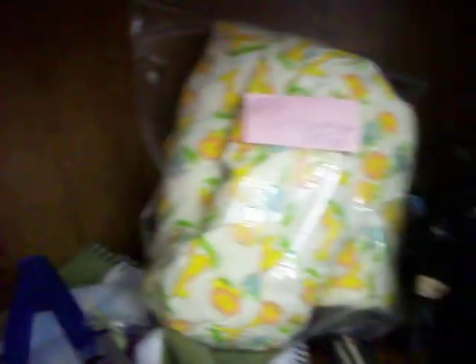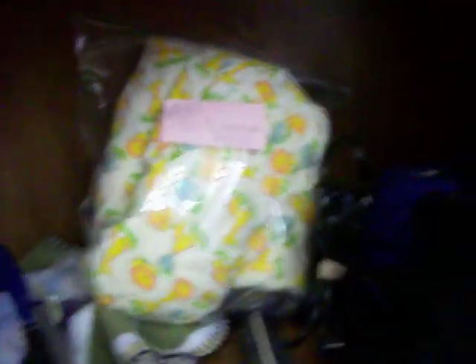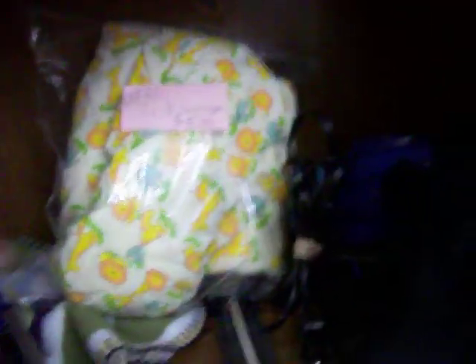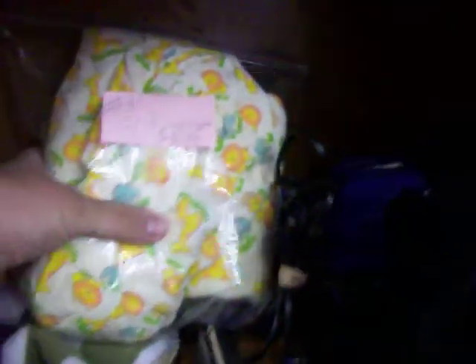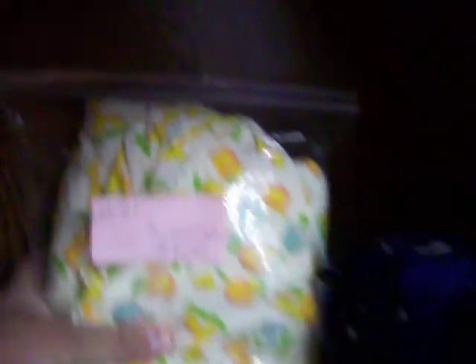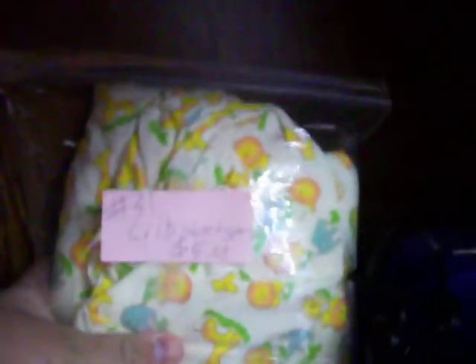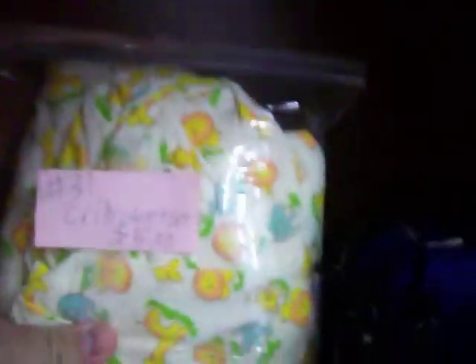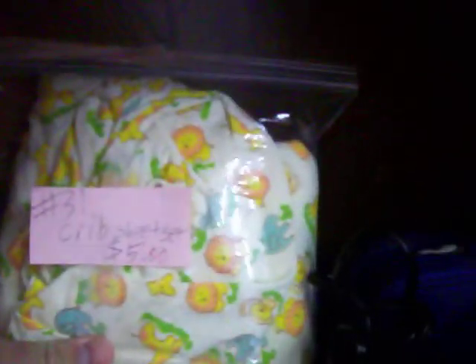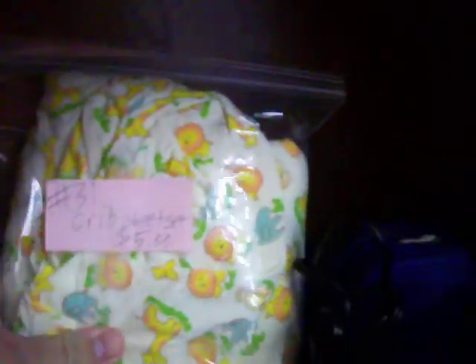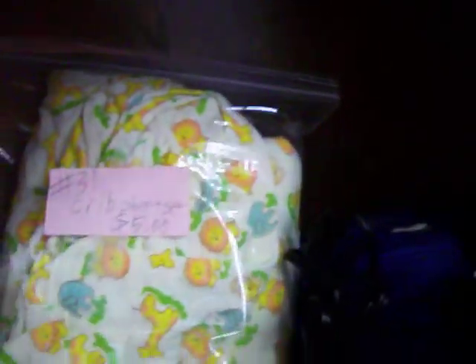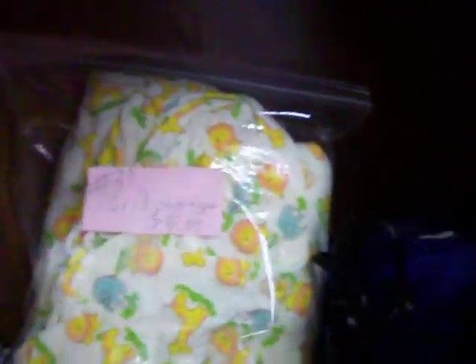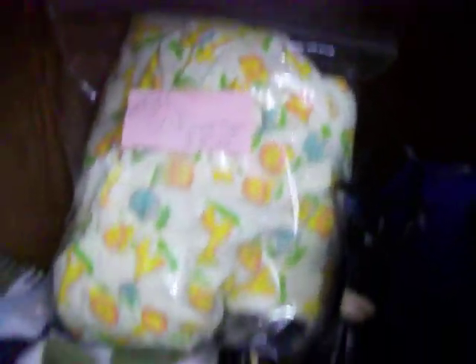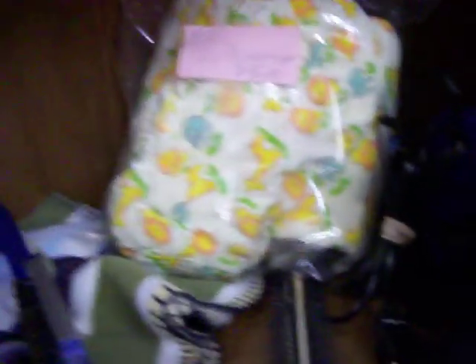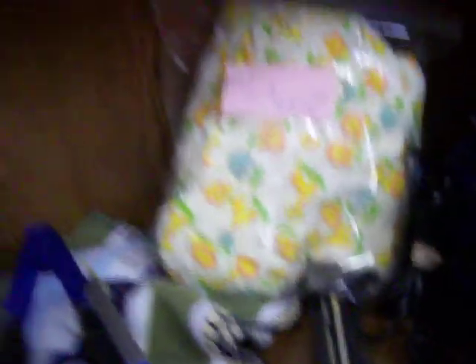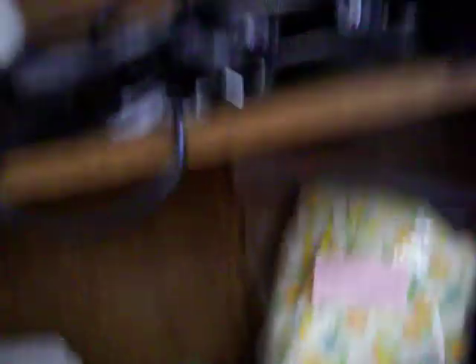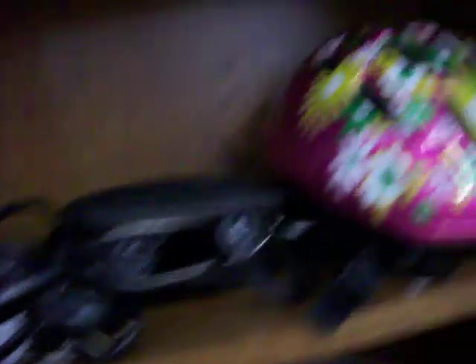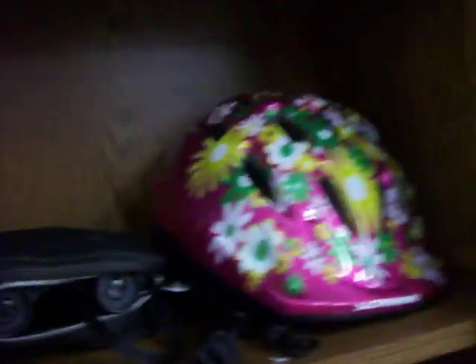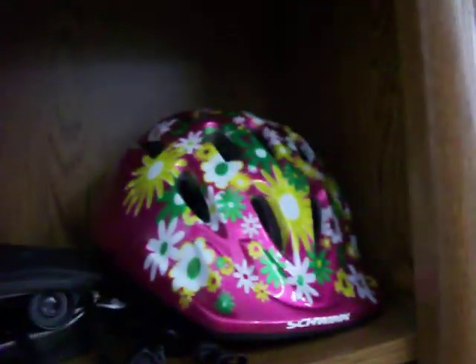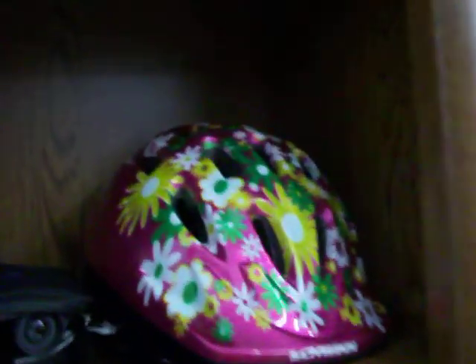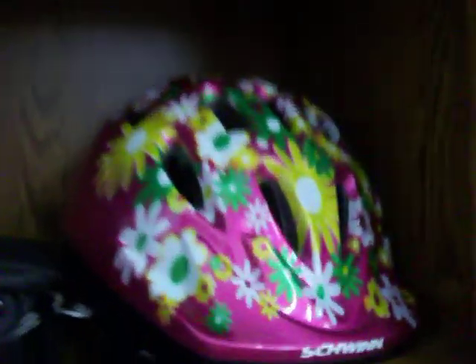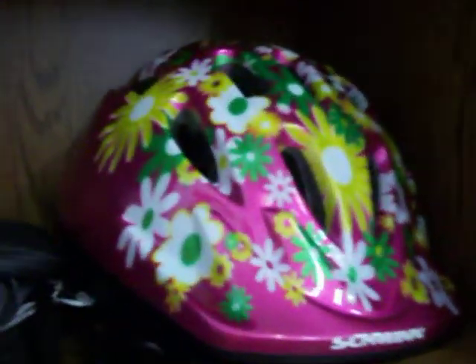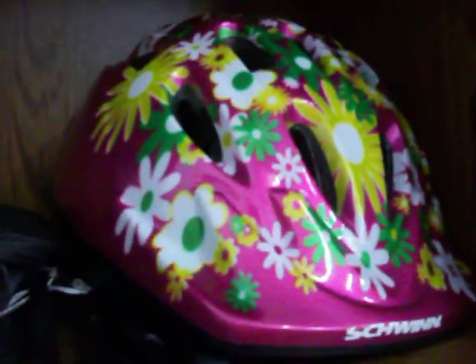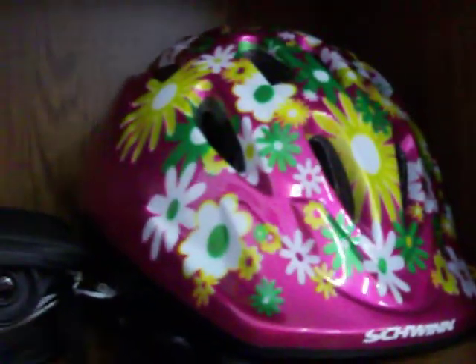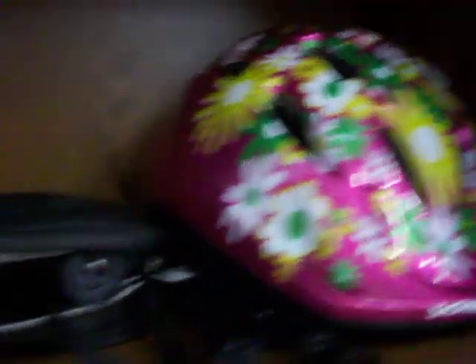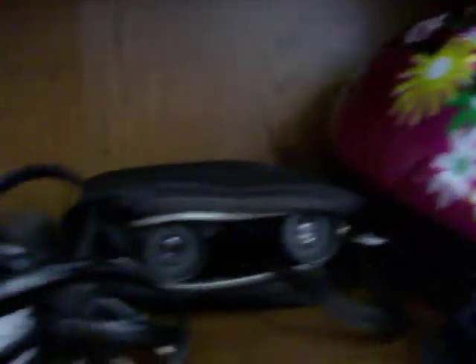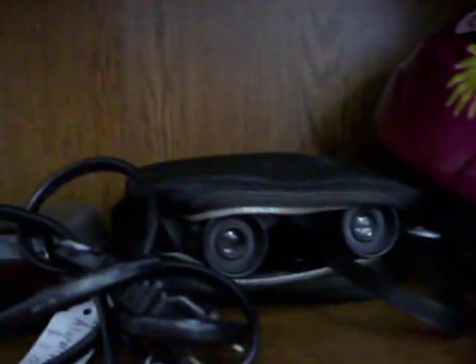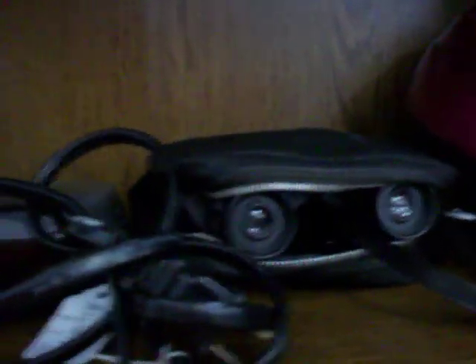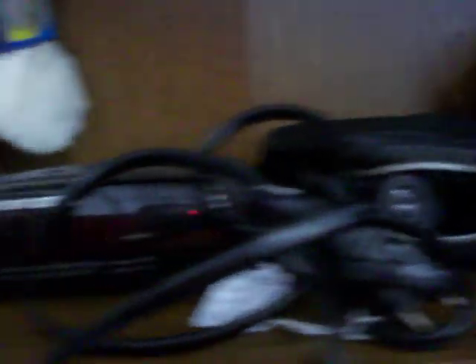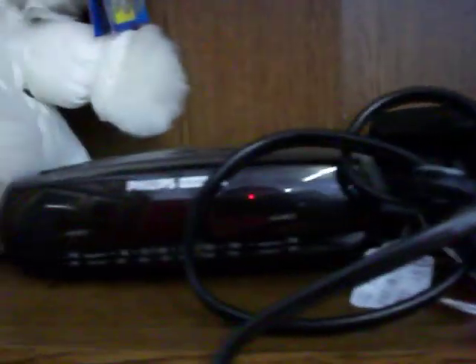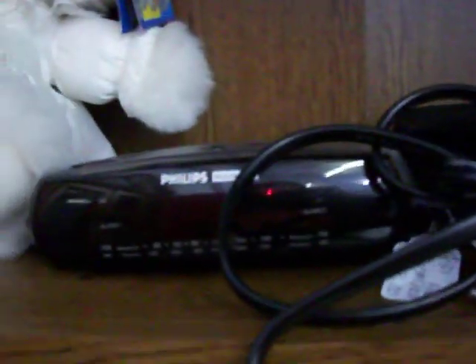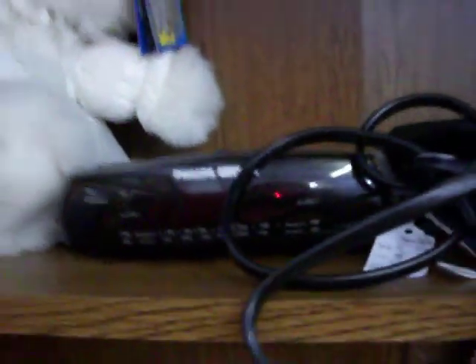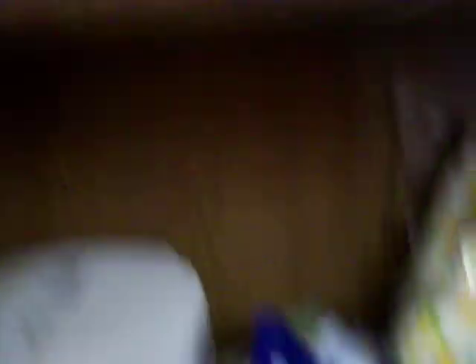Got this really nice crib sheet set for $5.00. This is a girl's bicycle helmet, a set of binoculars, and an alarm clock.